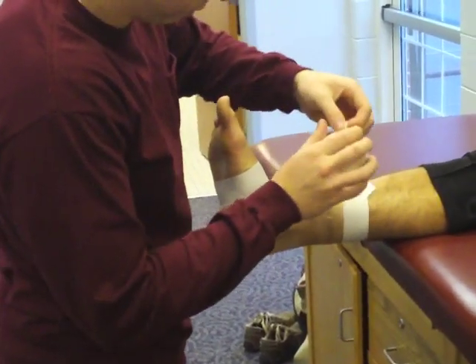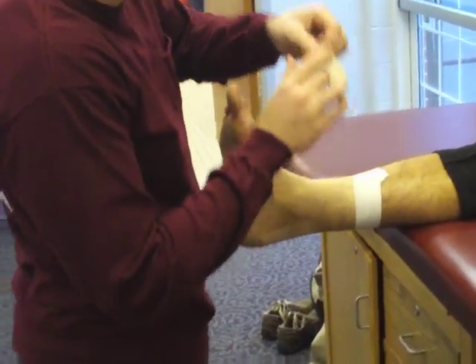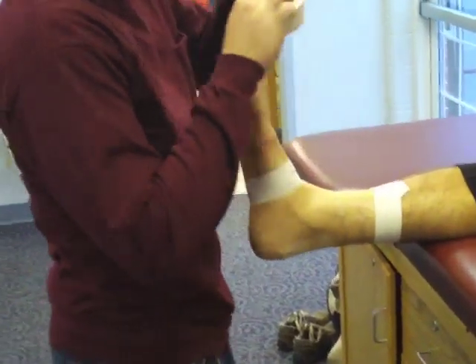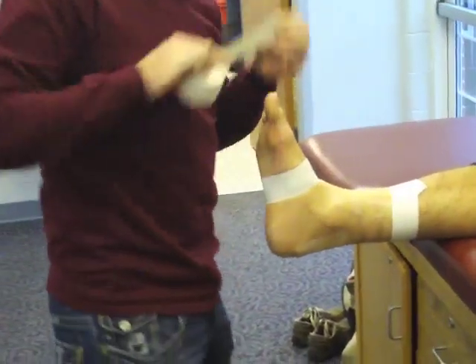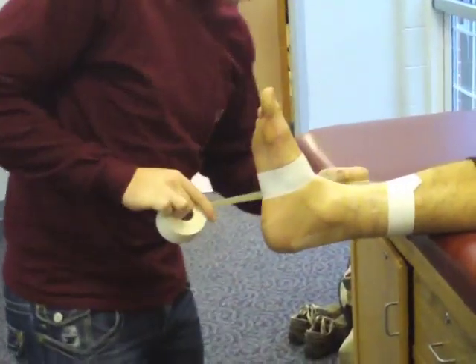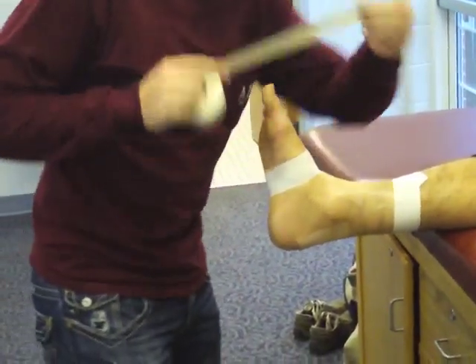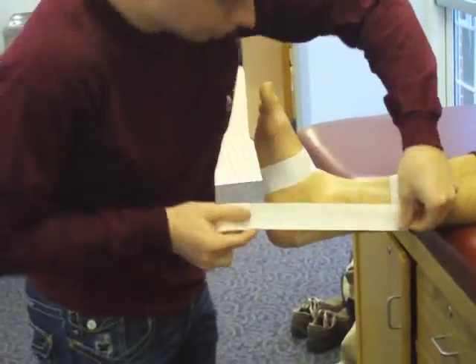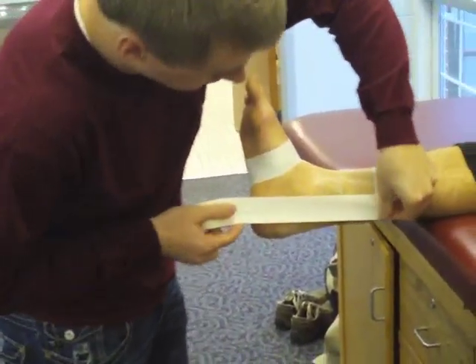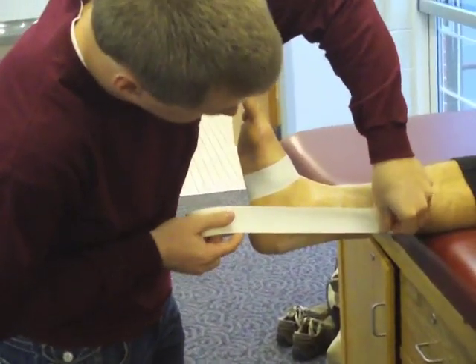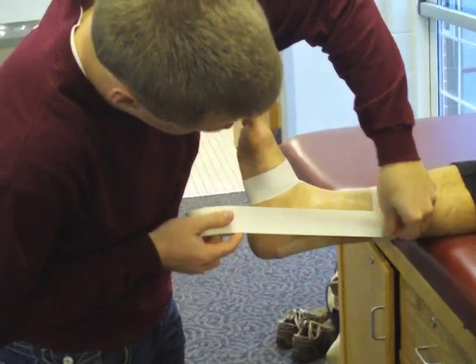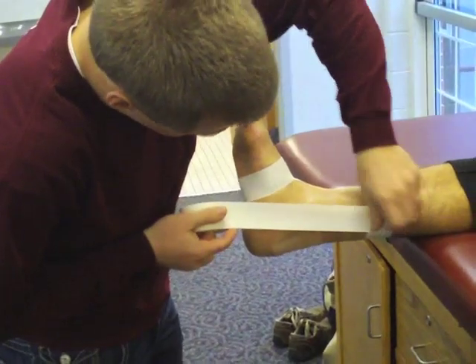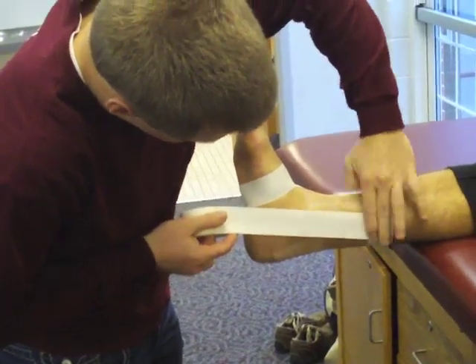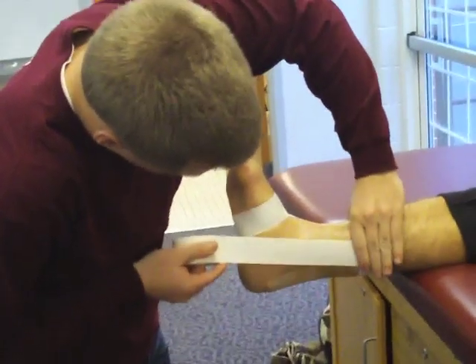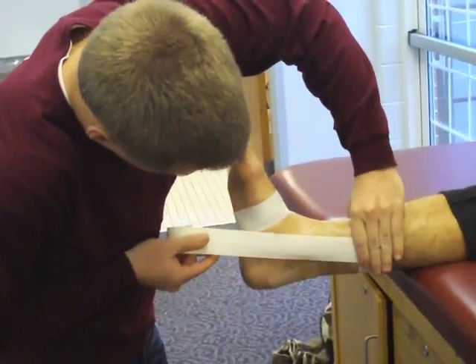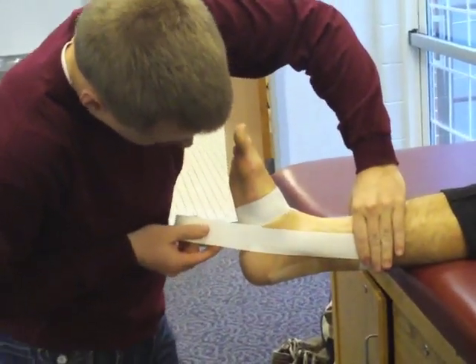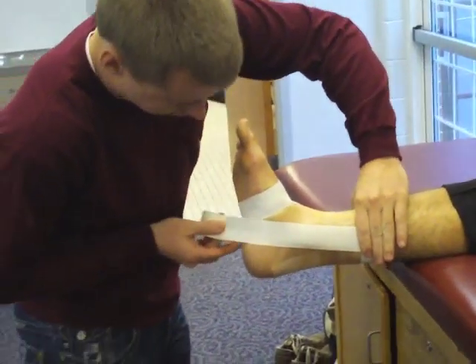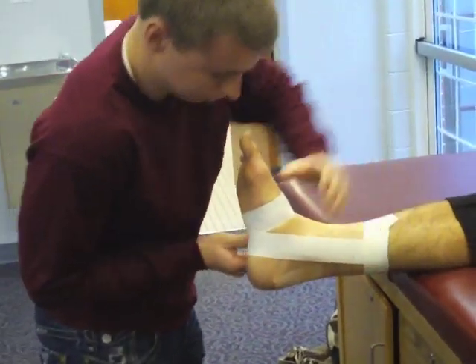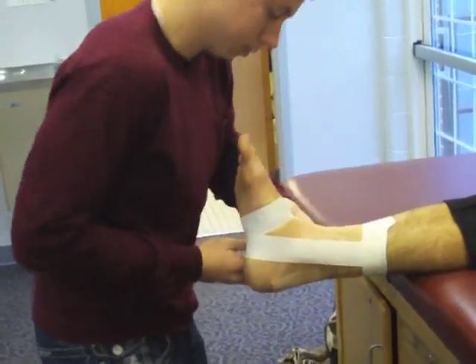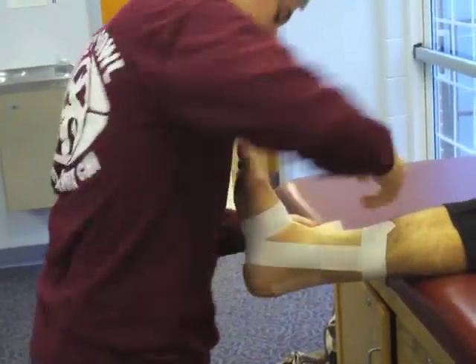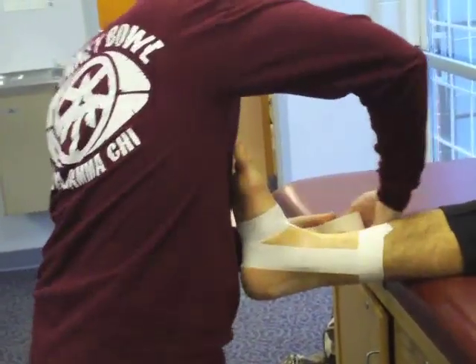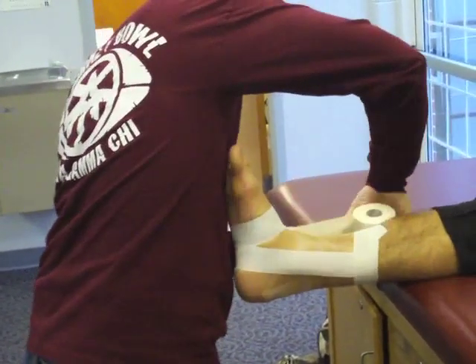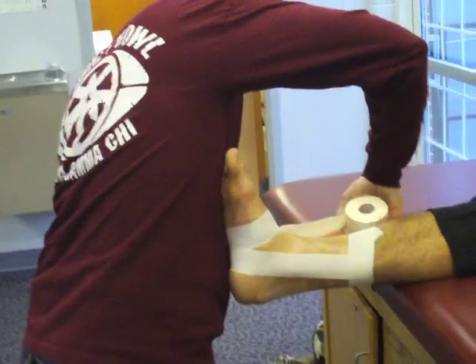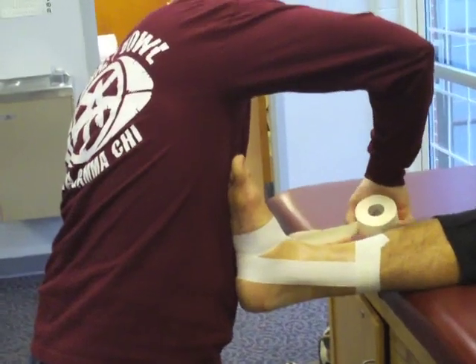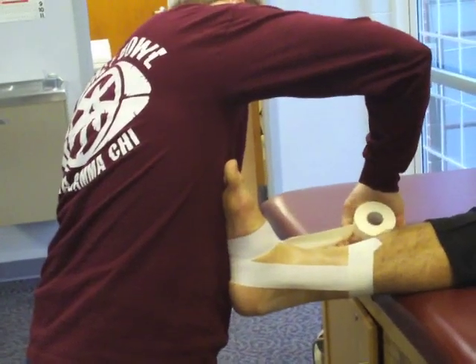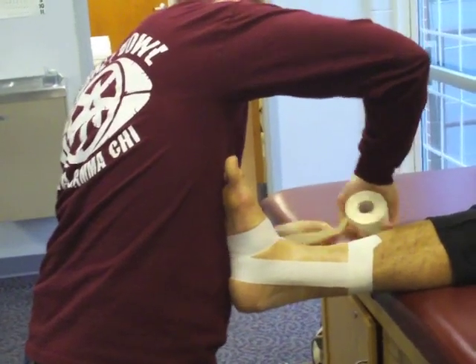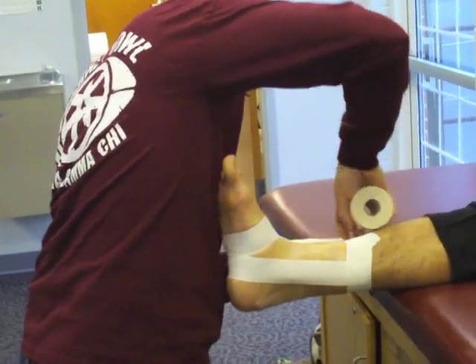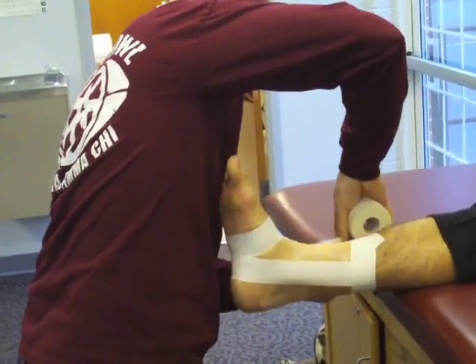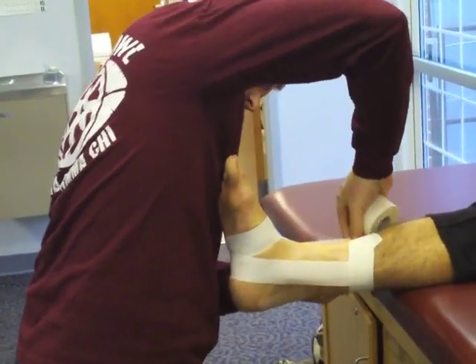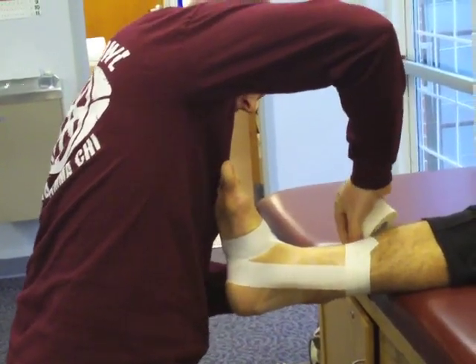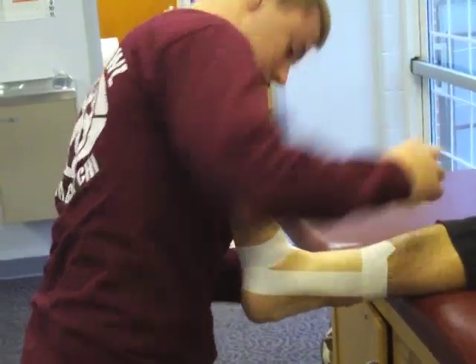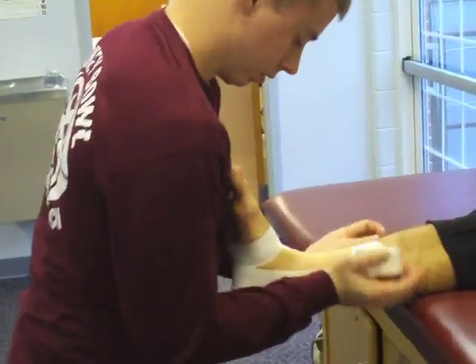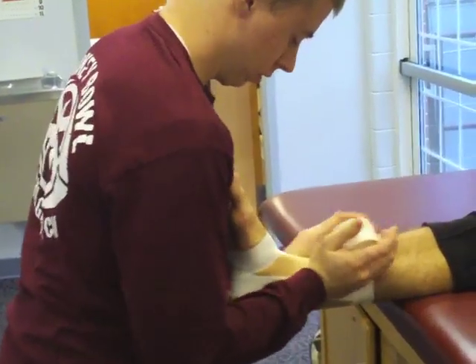Apply the first of three stirrup strips. Beginning on the medial aspect of the upper anchor, this stirrup continues down inside the leg over the medial malleolus, across the plantar aspect of the foot, over the lateral malleolus, and ends at the lateral aspect of the upper anchor.